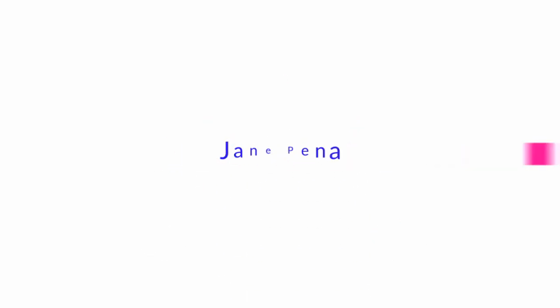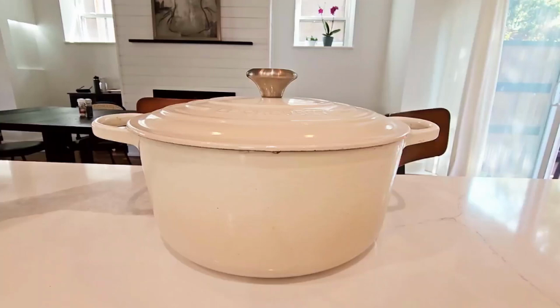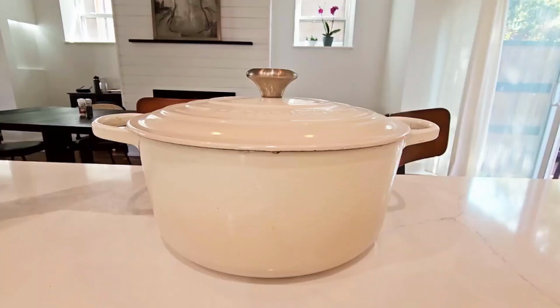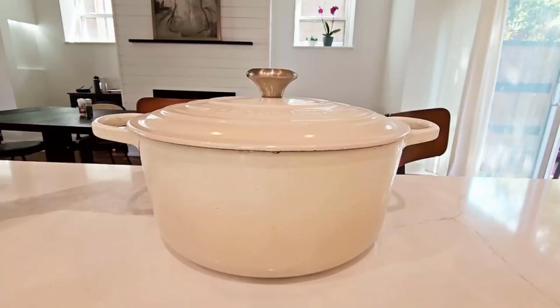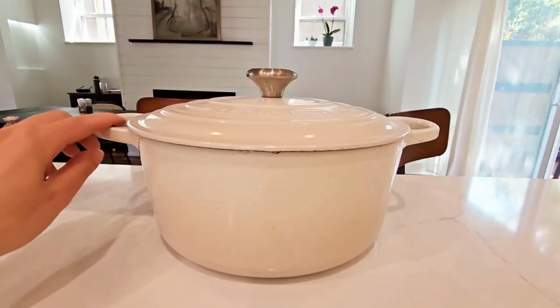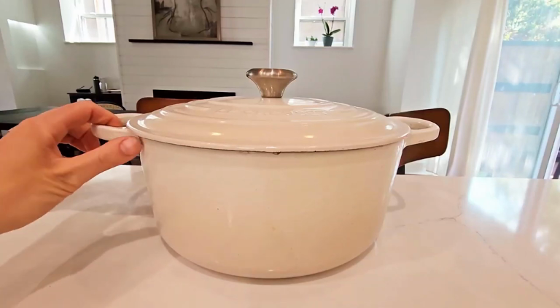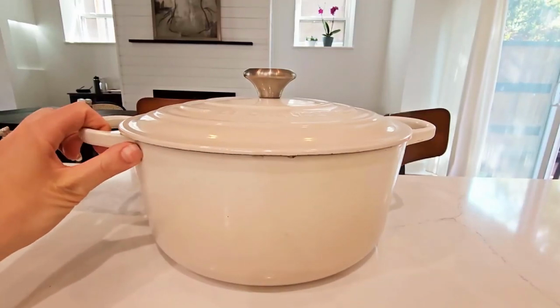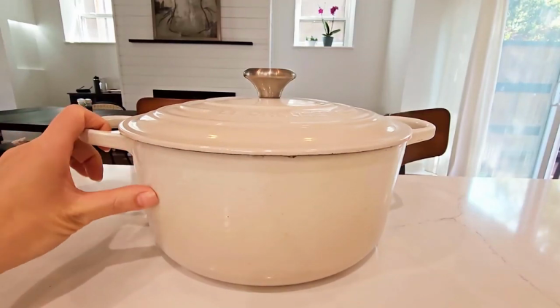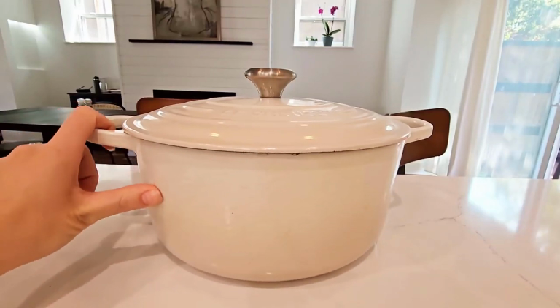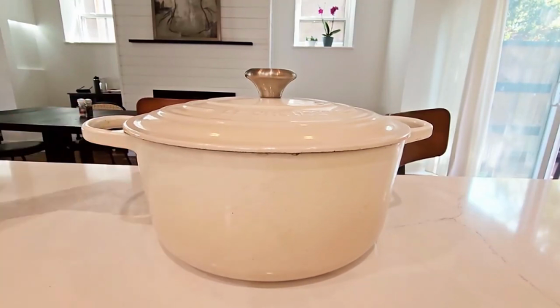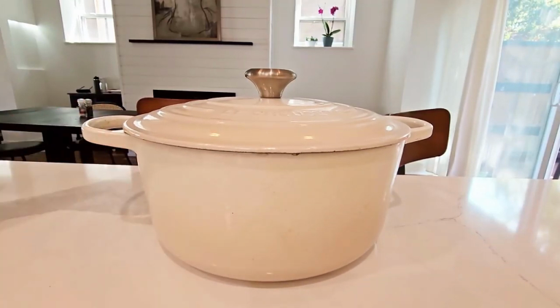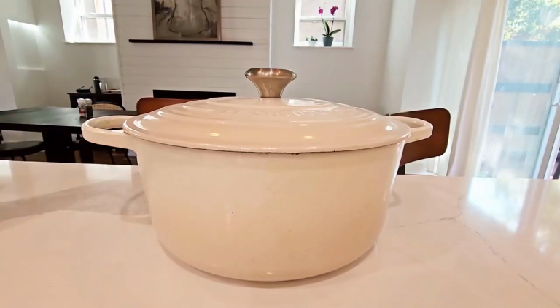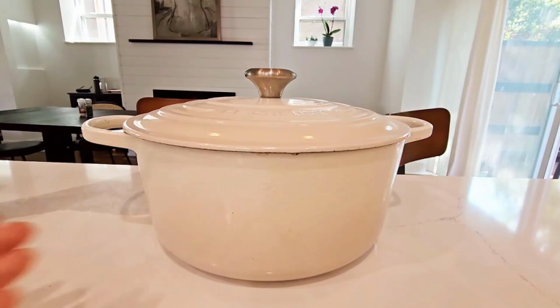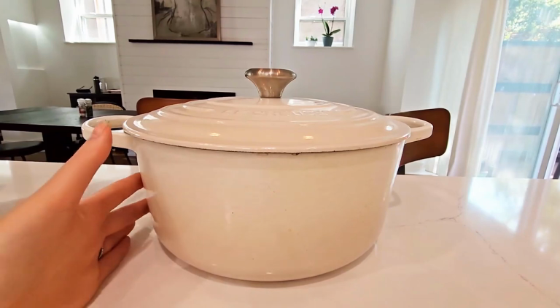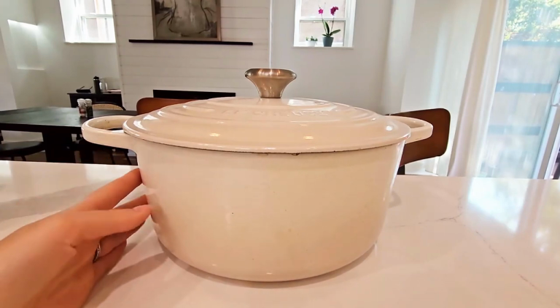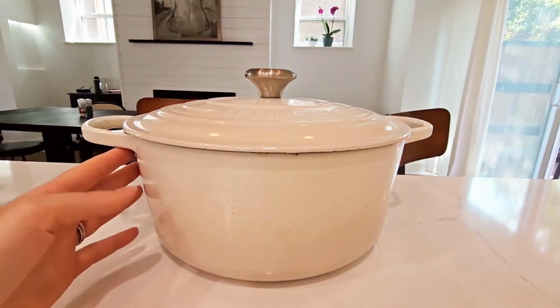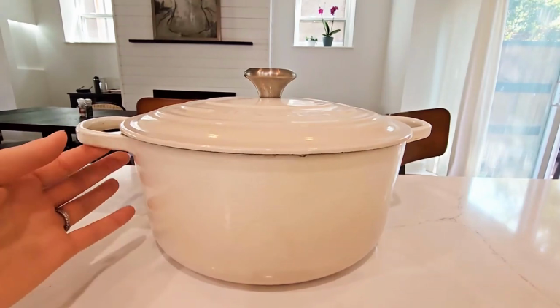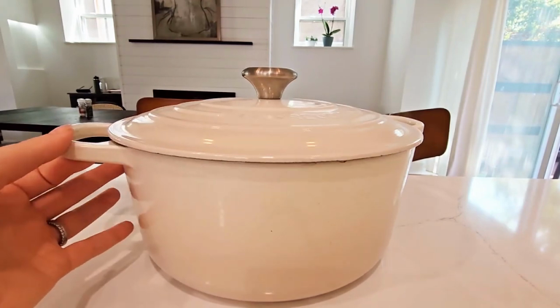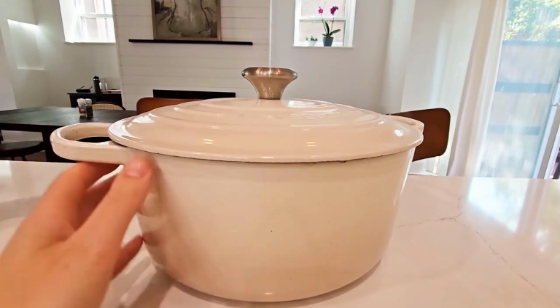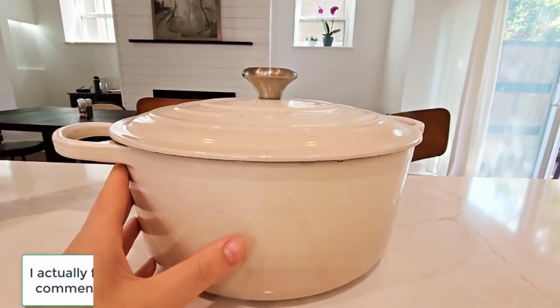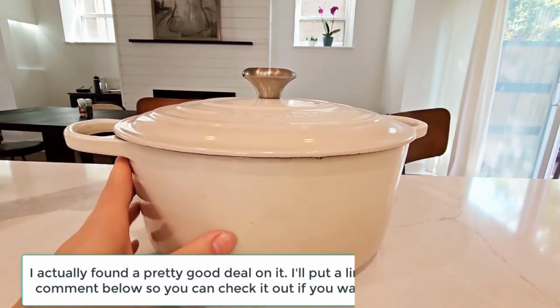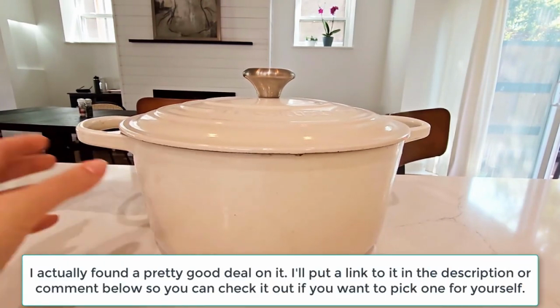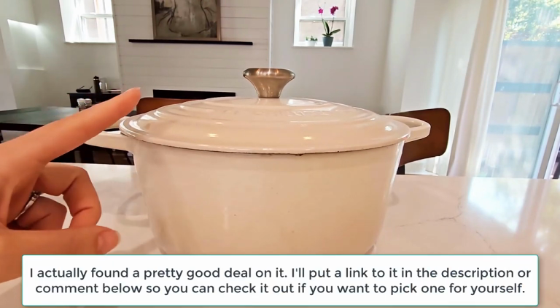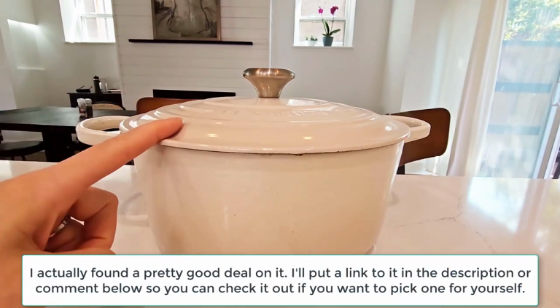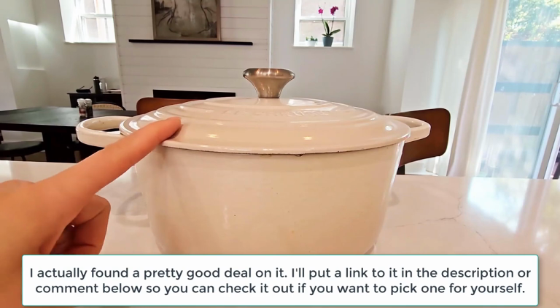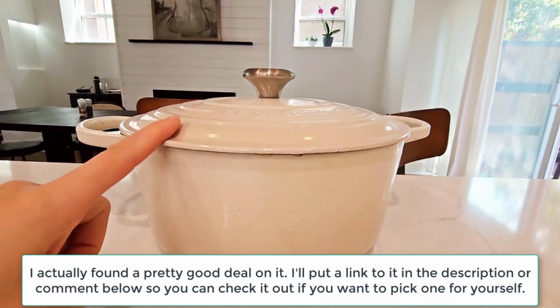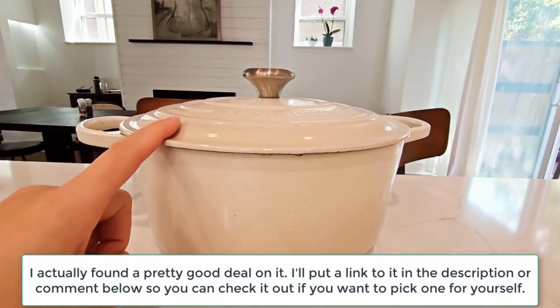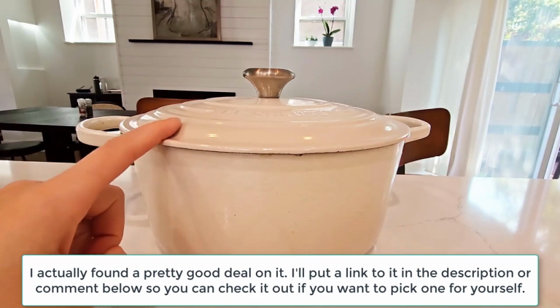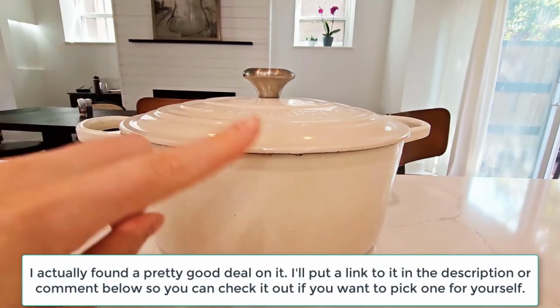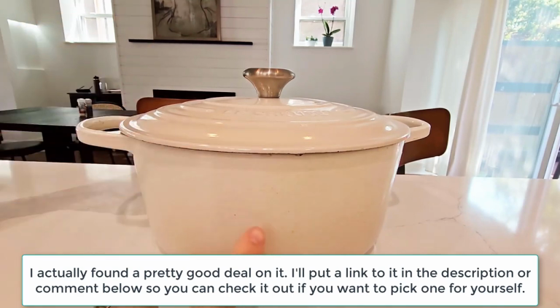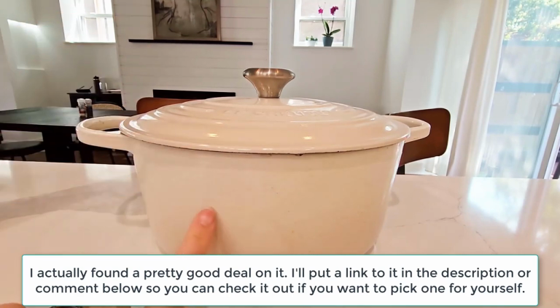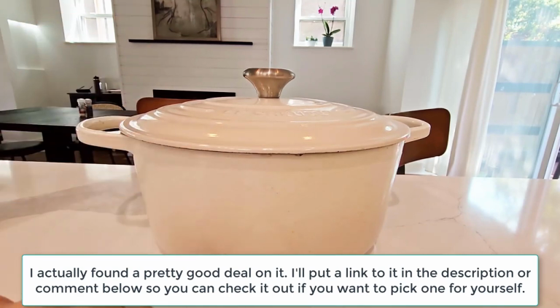Hey everyone, today I will be talking about this really awesome Le Creuset enameled cast iron signature round Dutch oven. This is the 7.25 quart in the meringue color.